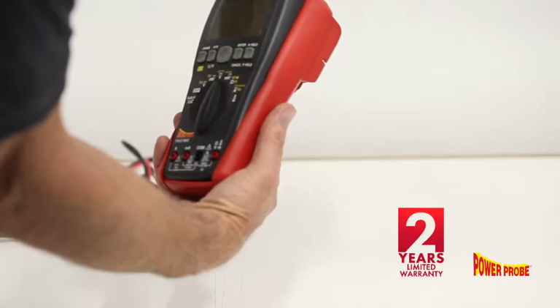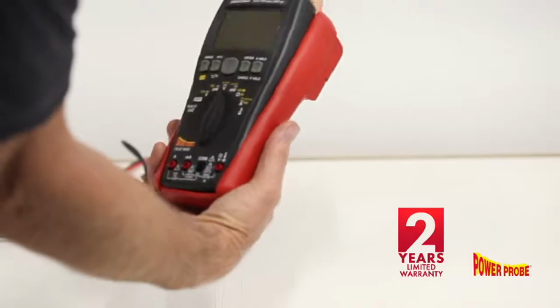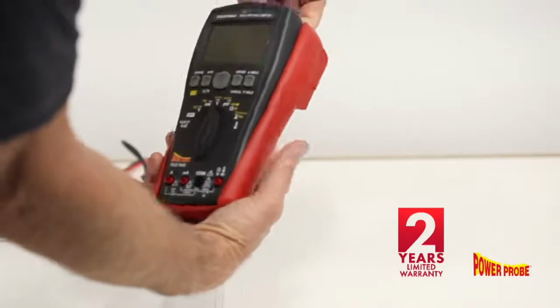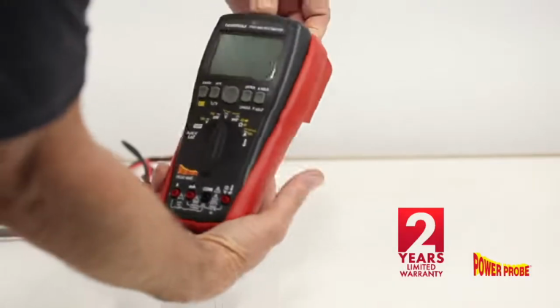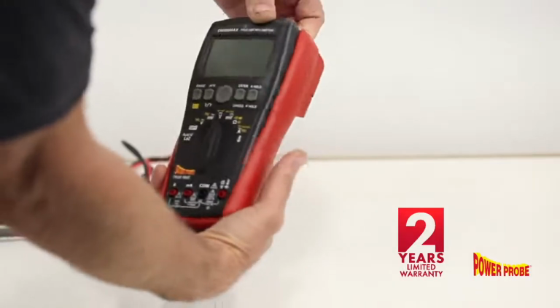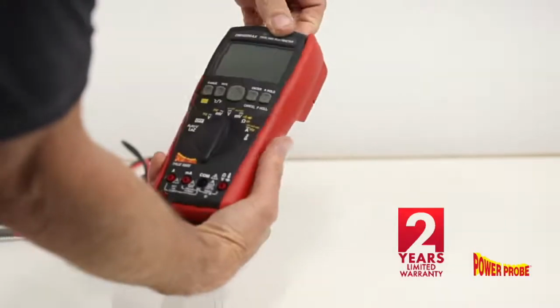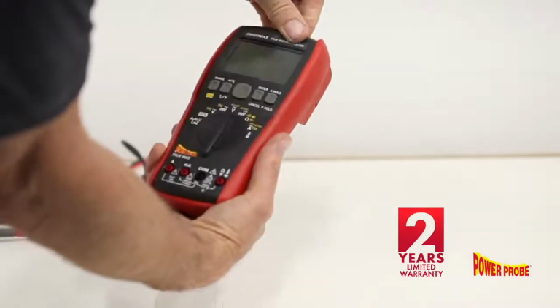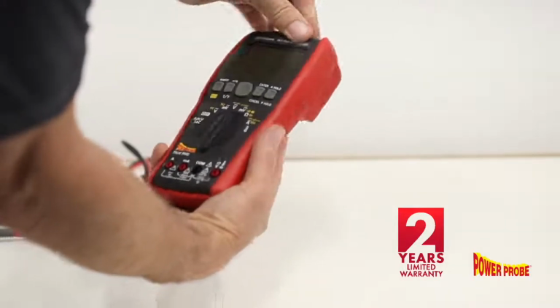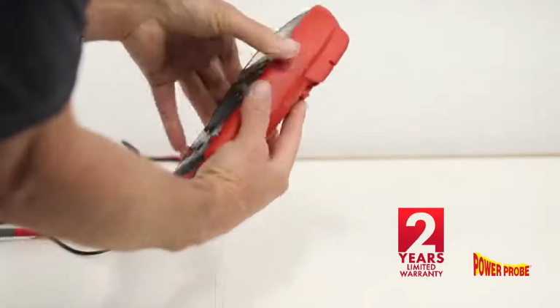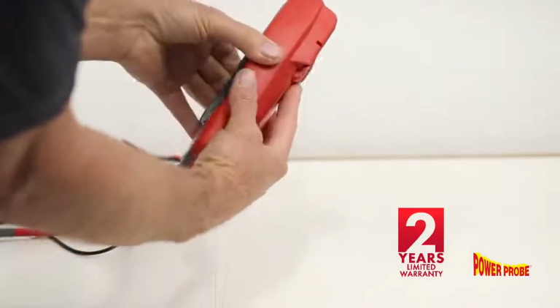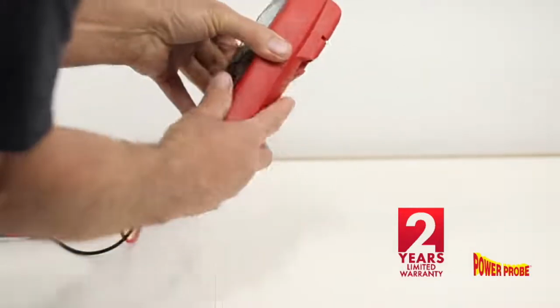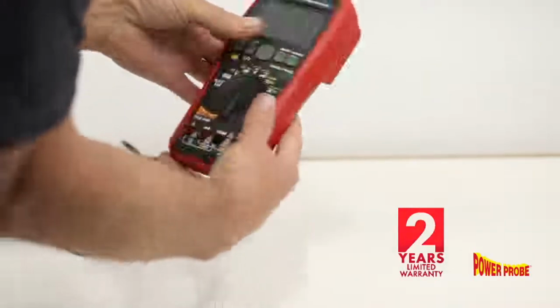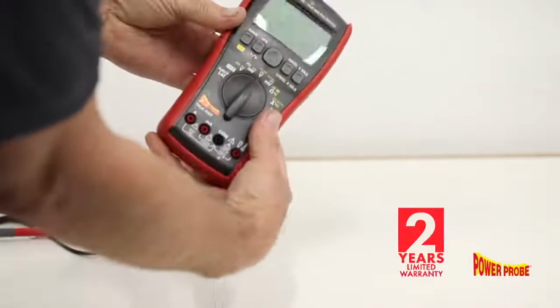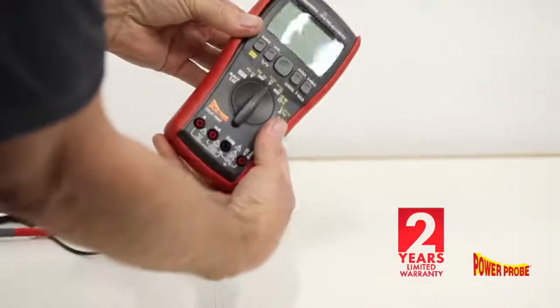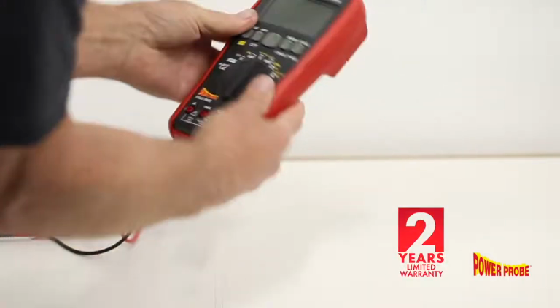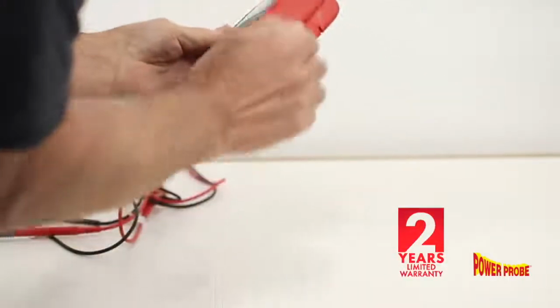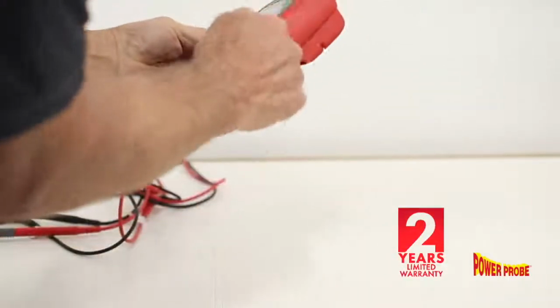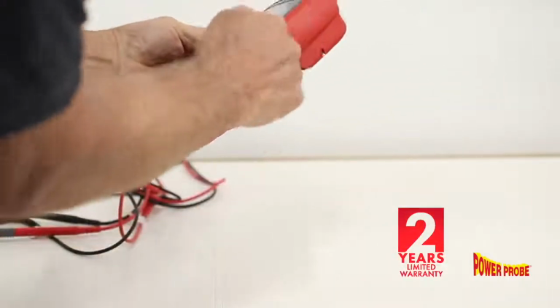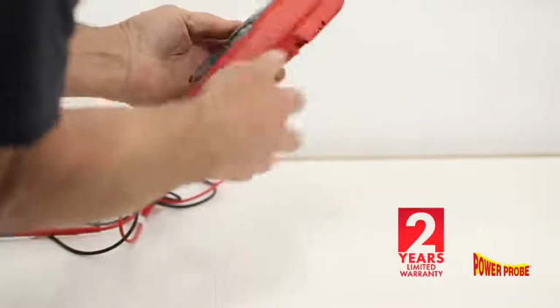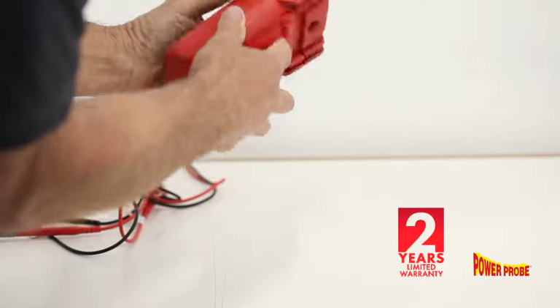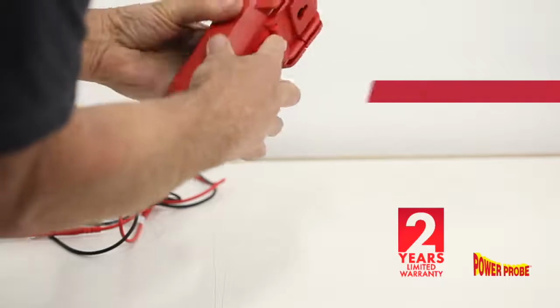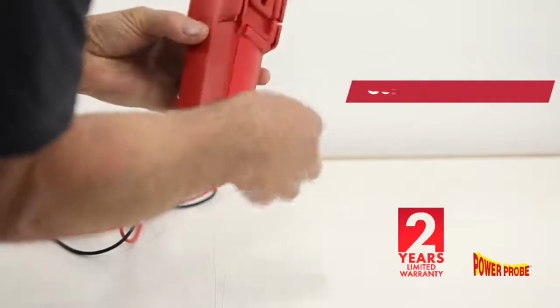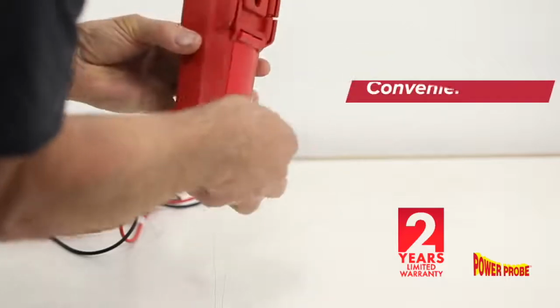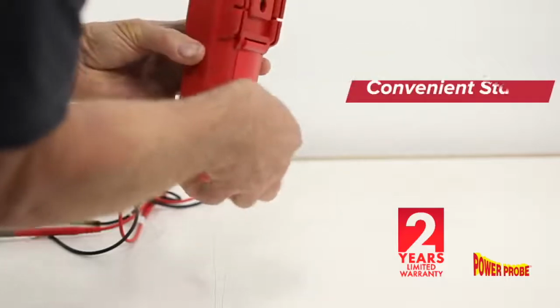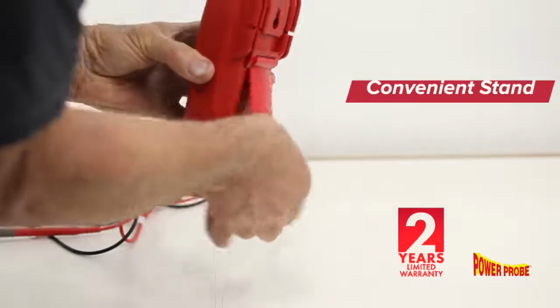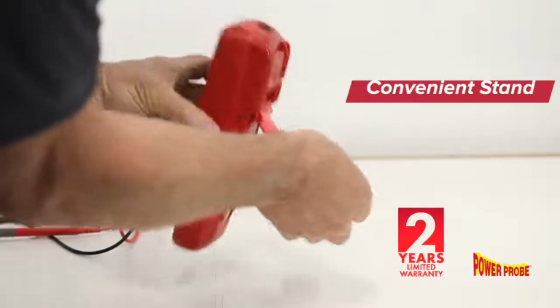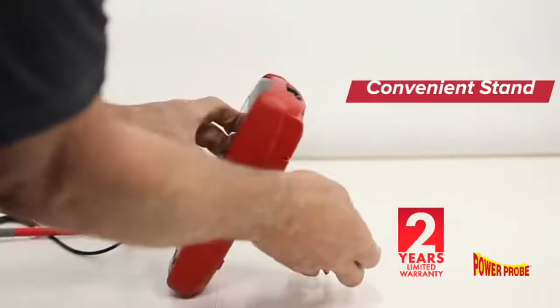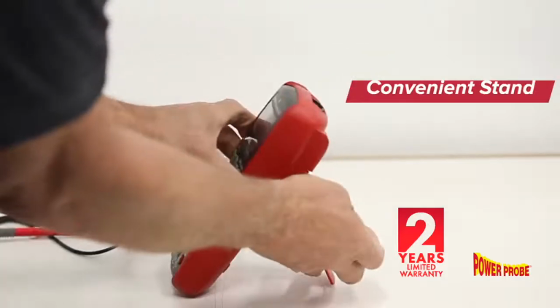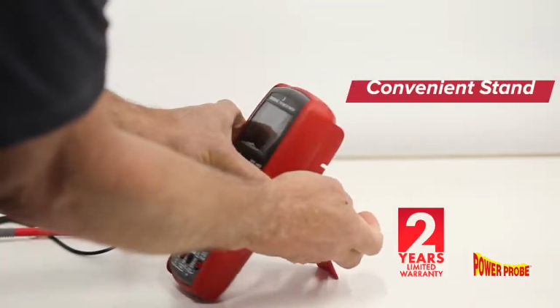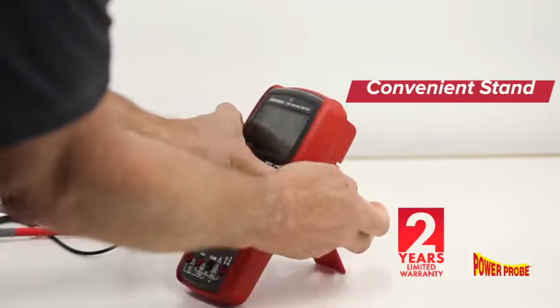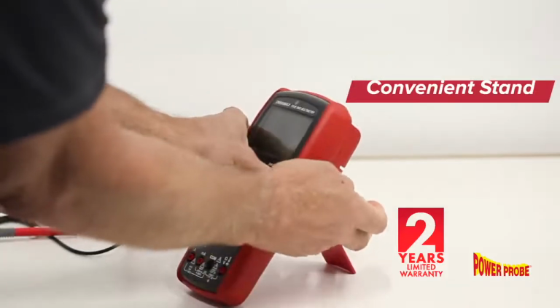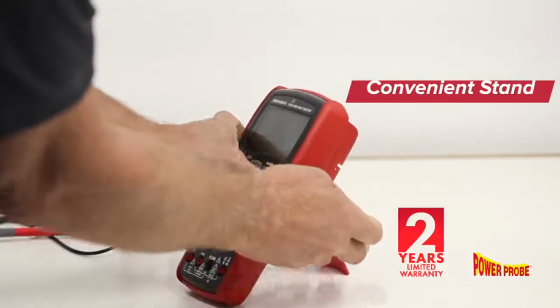This high-performance meter includes a drop-tested housing and is backed by a two-year warranty, which makes this meter a wise choice for even the toughest shop environments.